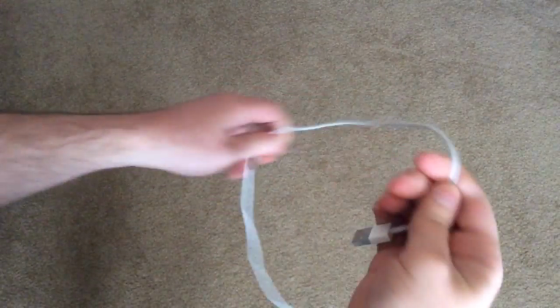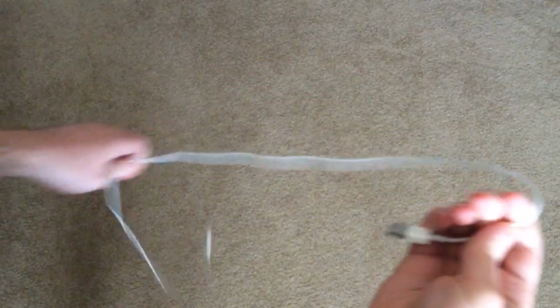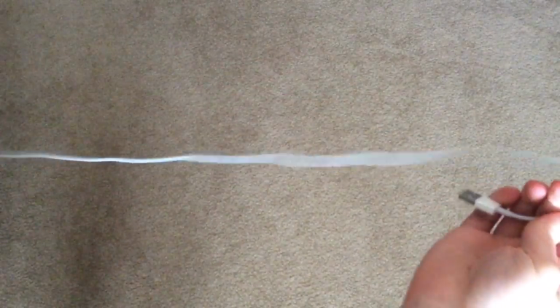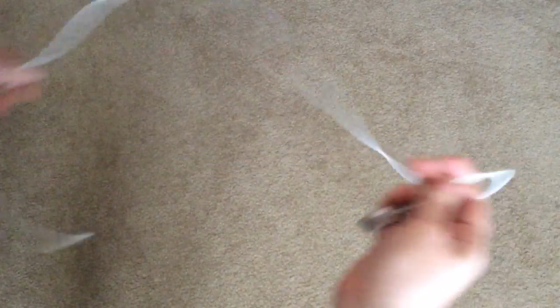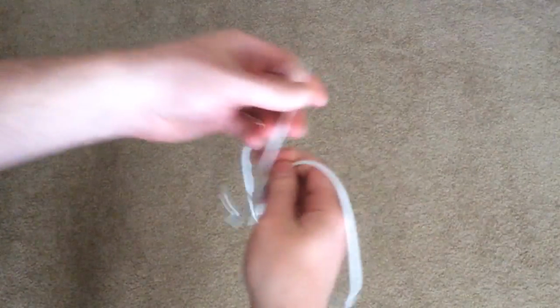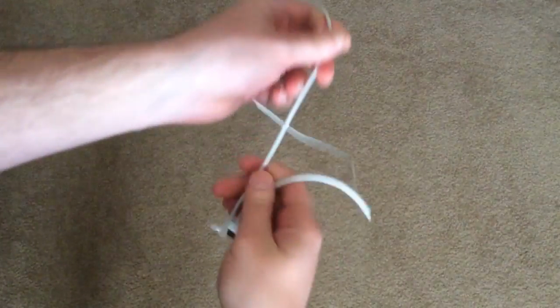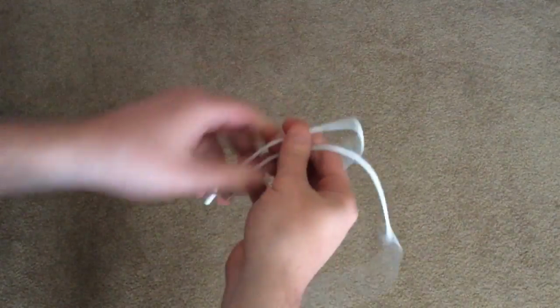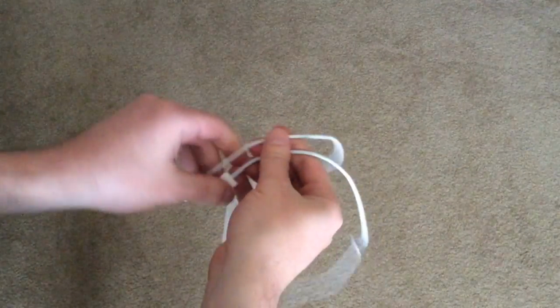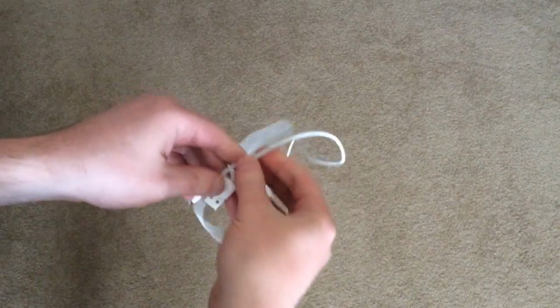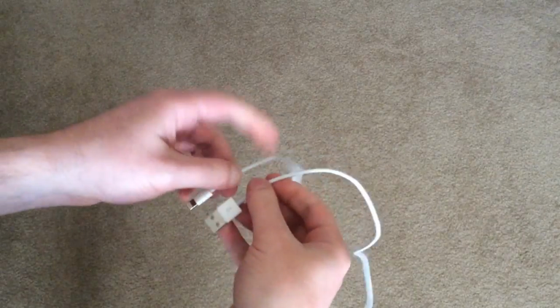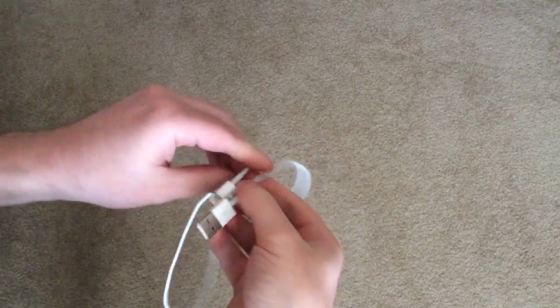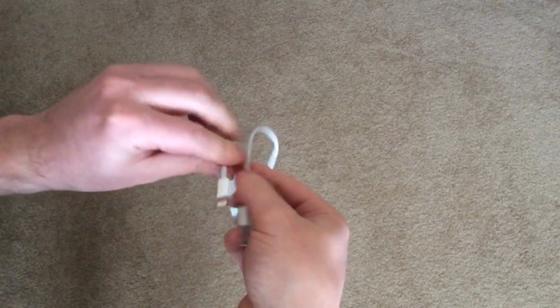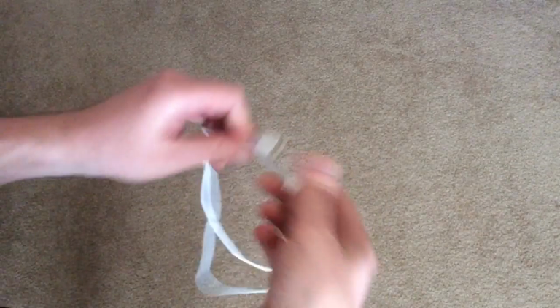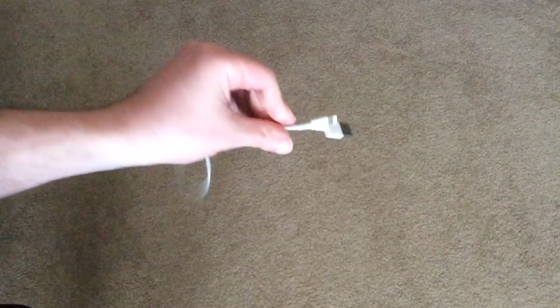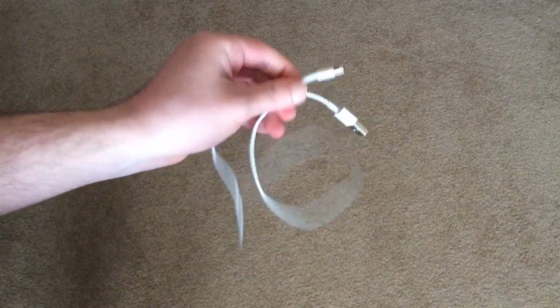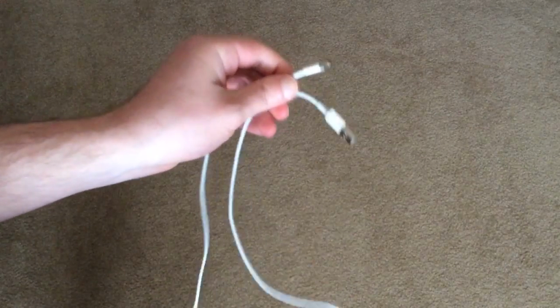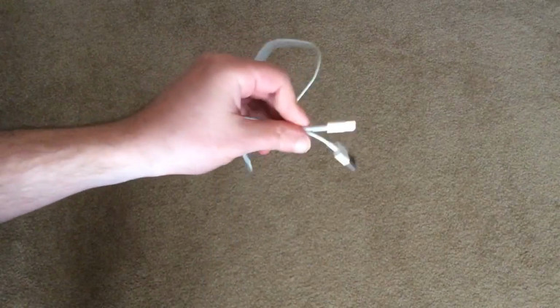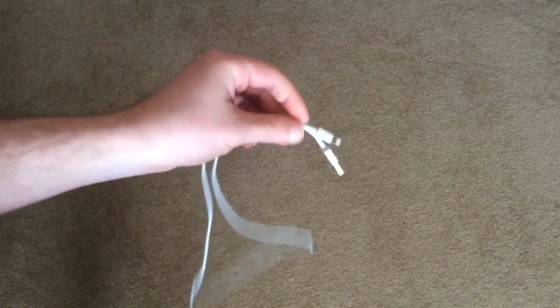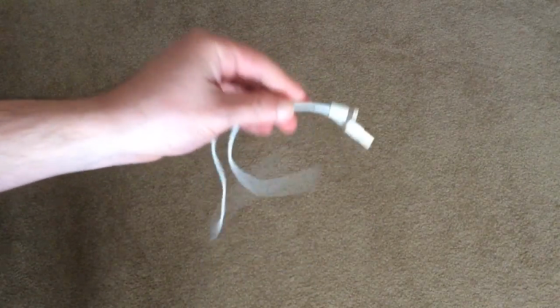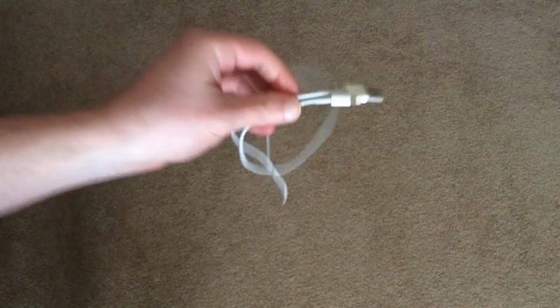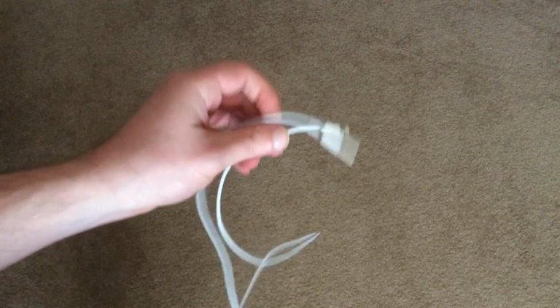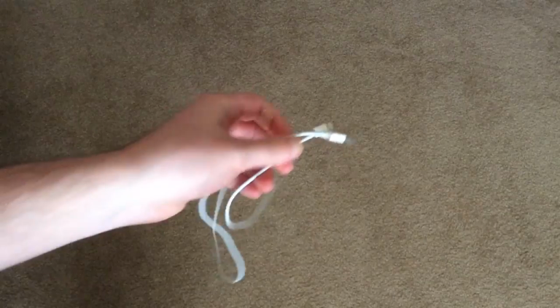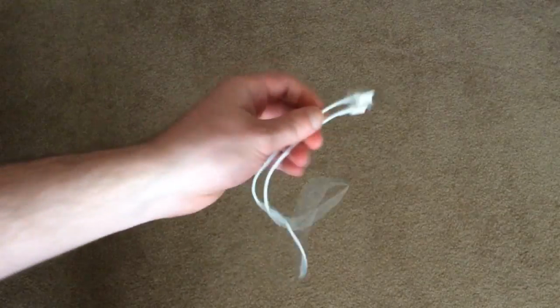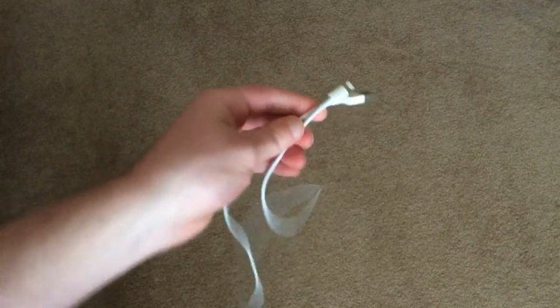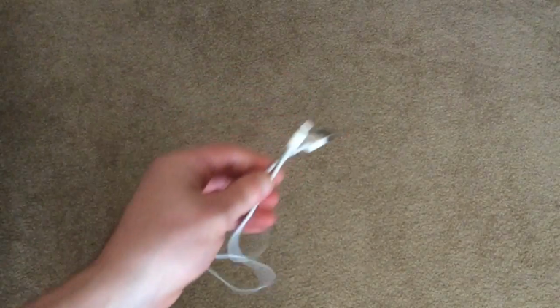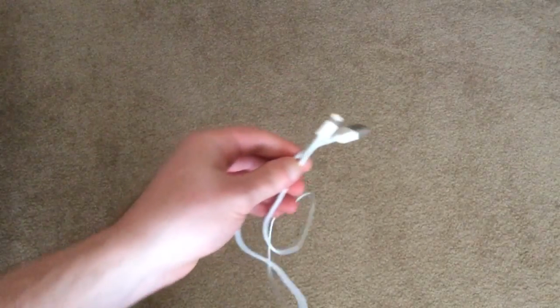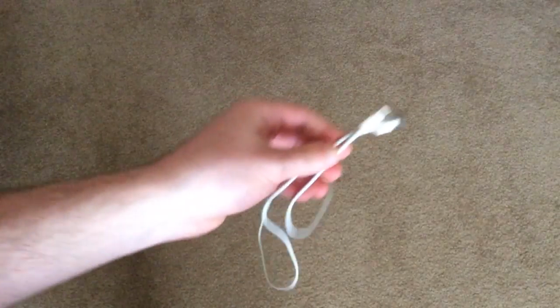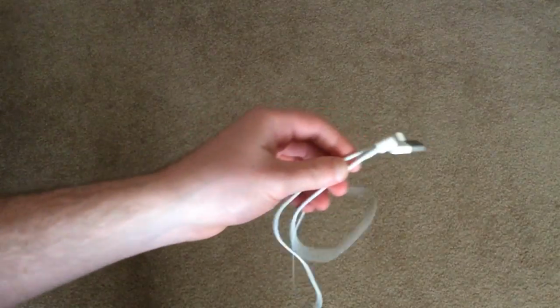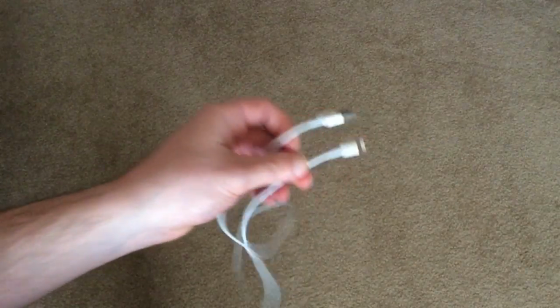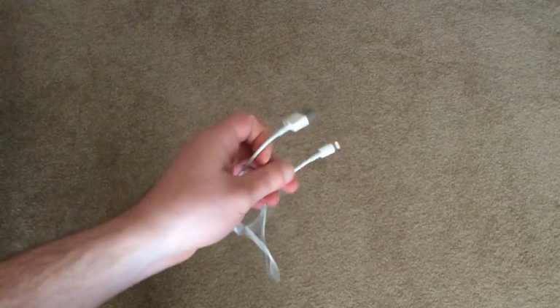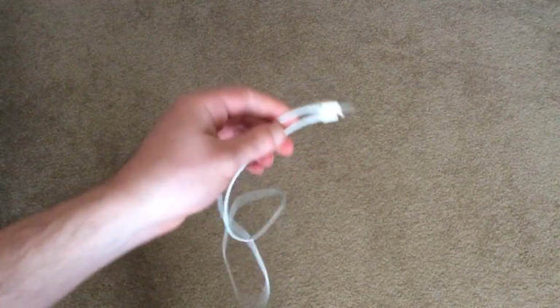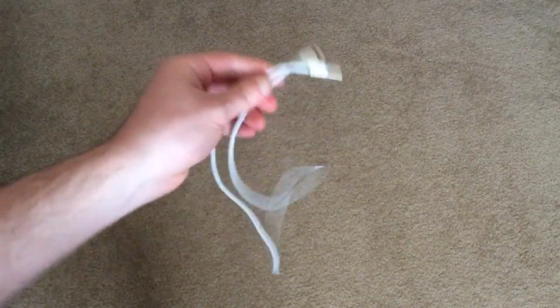Hey everyone, this is Craig with Gotta Be Mobile and today I'm going to show you how to properly wrap an iPhone cable. Now there is a correct and incorrect way to wrap a cable, any cable.